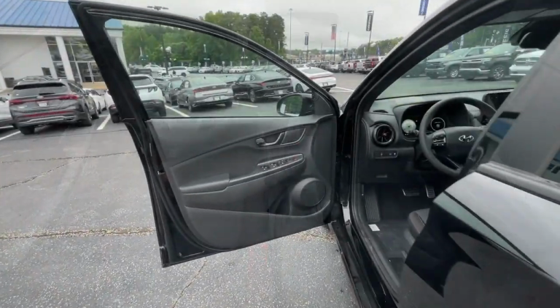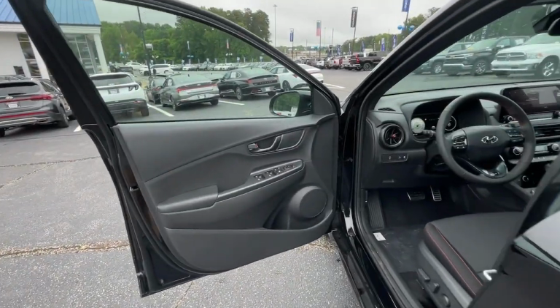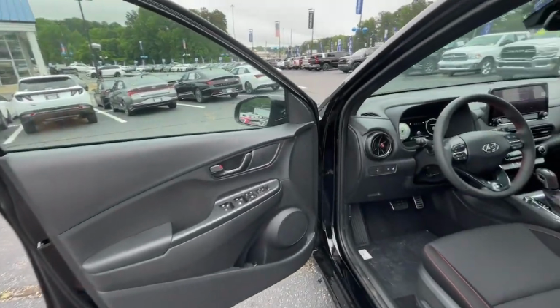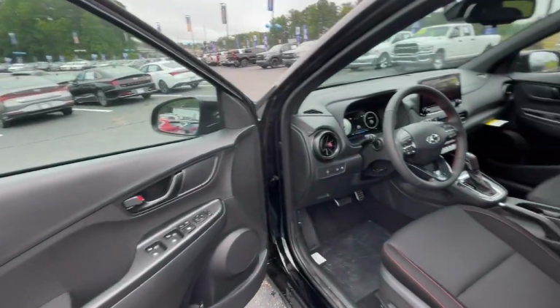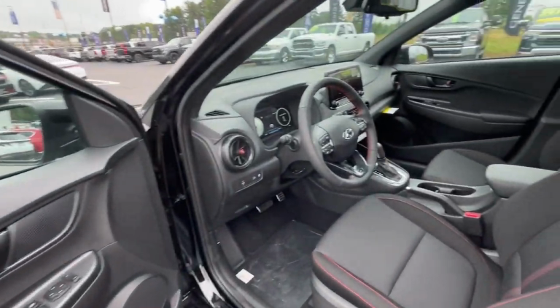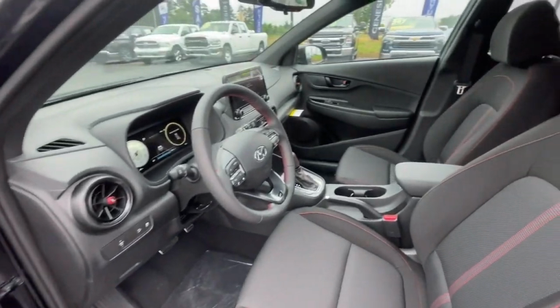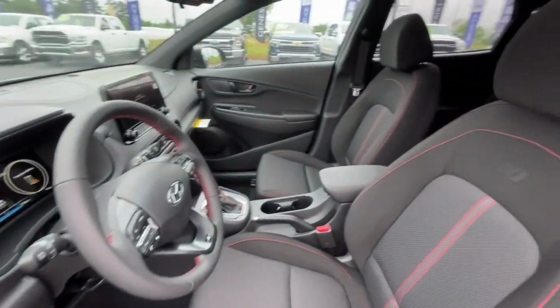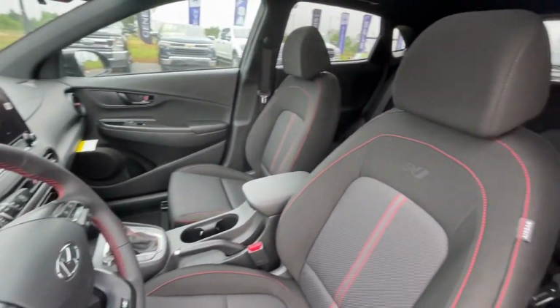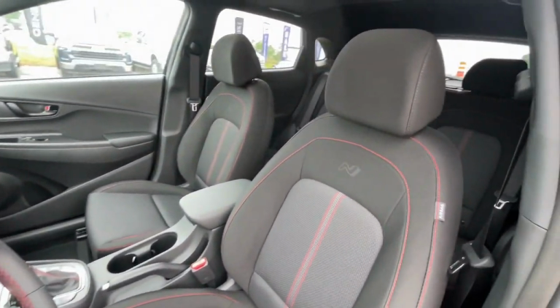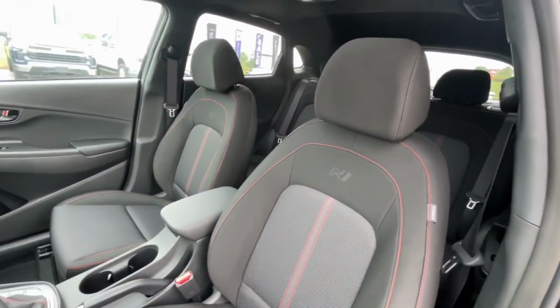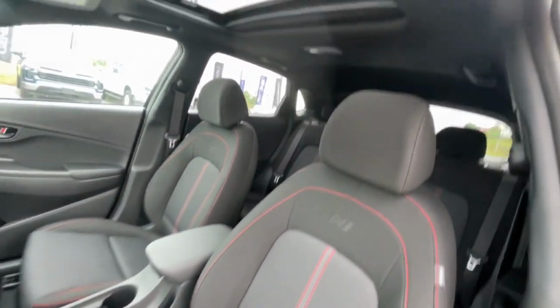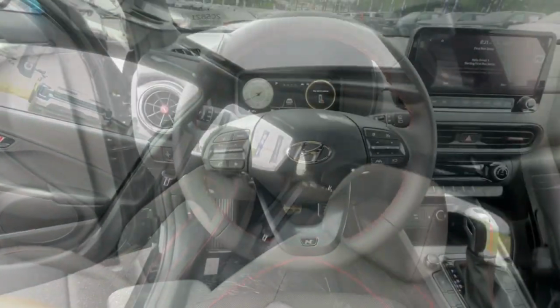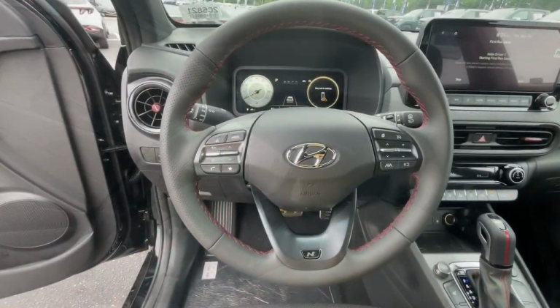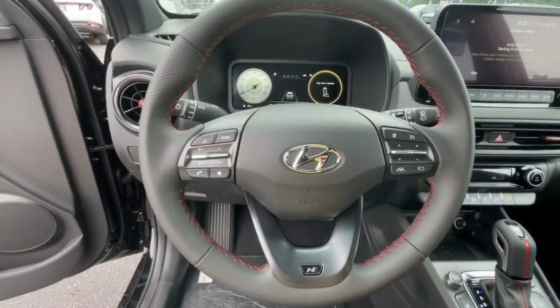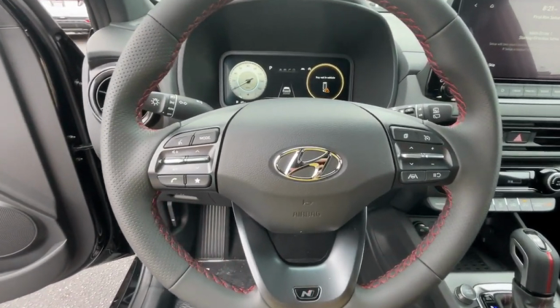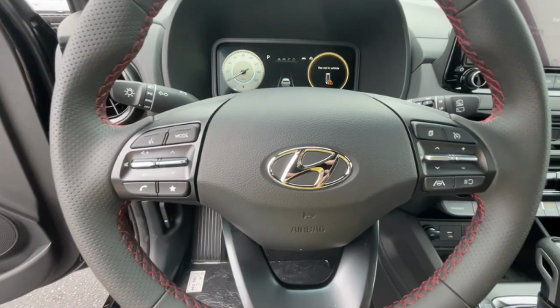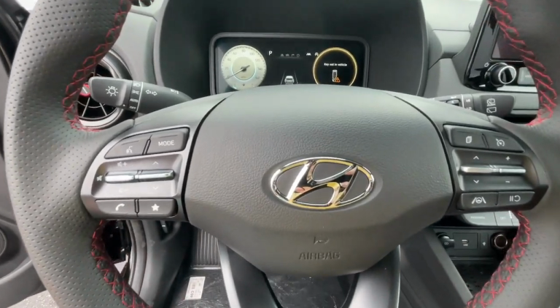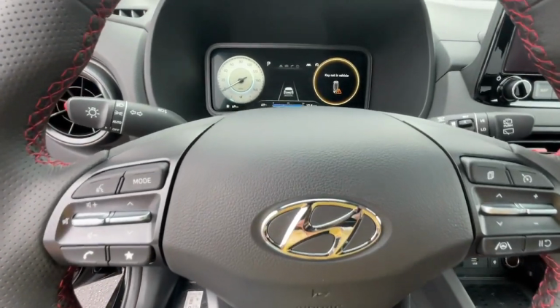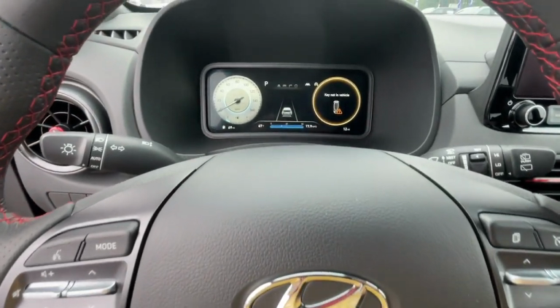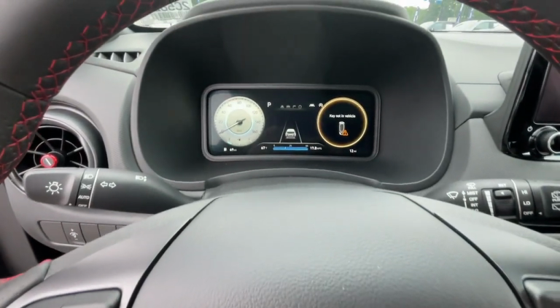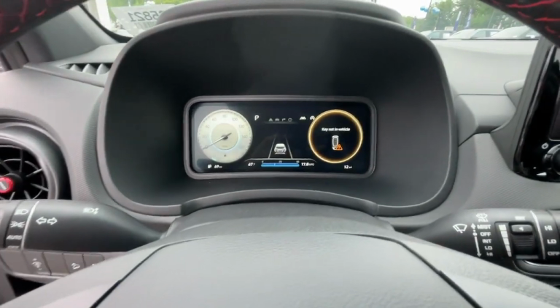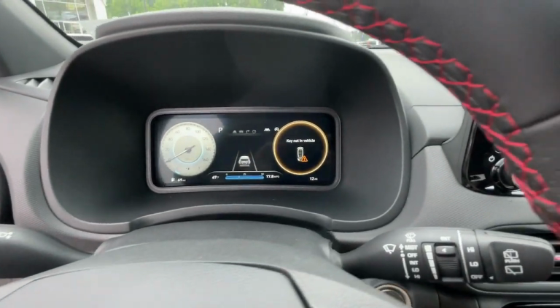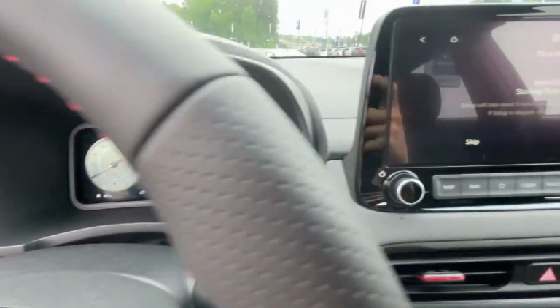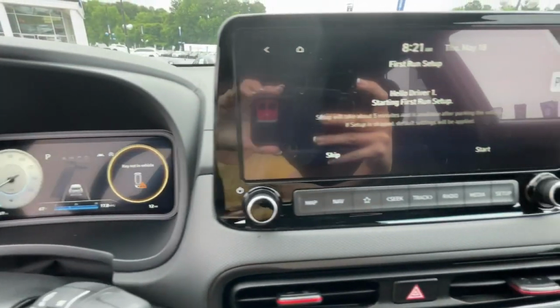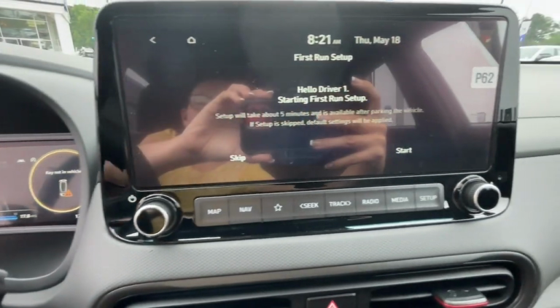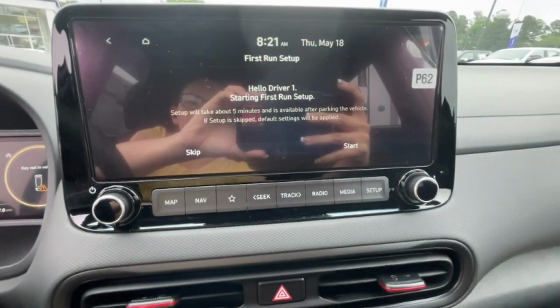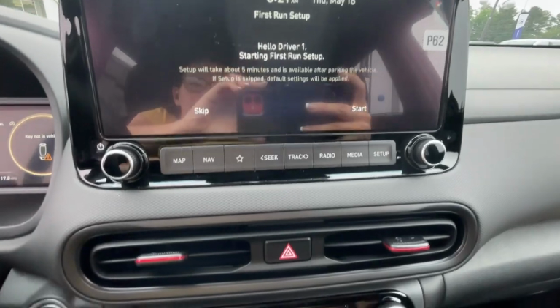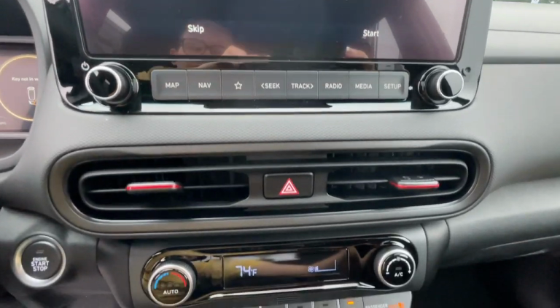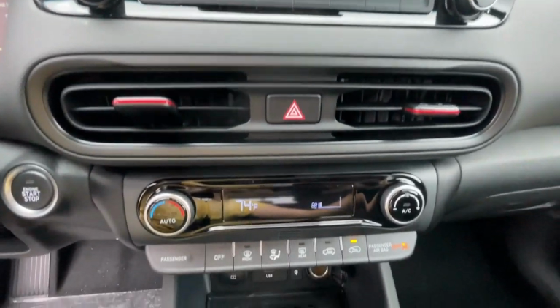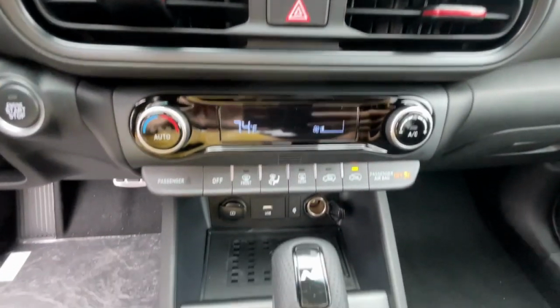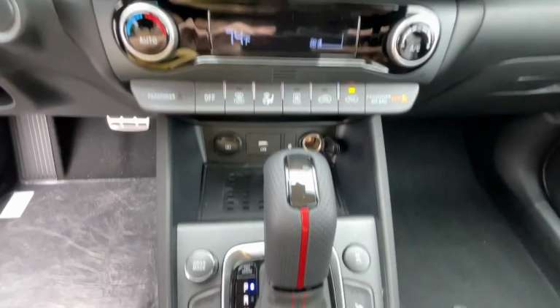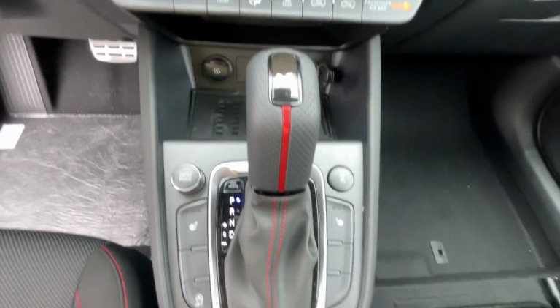Apple CarPlay and or Android Auto, Navigation System, Moonroof, Keyless Entry, Satellite Radio, Heated Mirrors, Aluminum Wheels, Heated Front Seat, Steering Wheel Audio Controls, Electronic Stability Control.